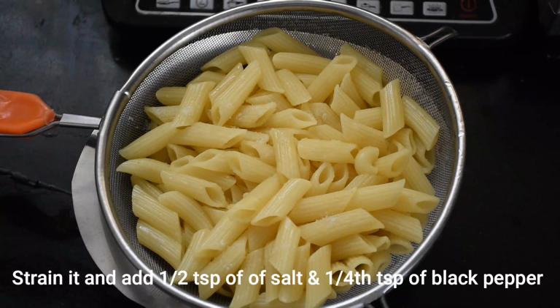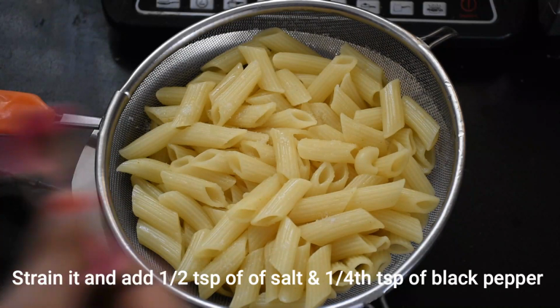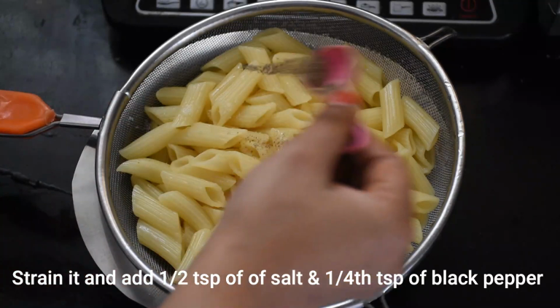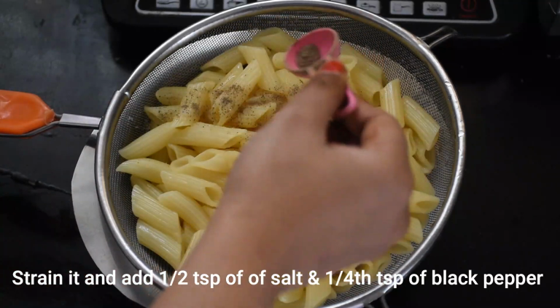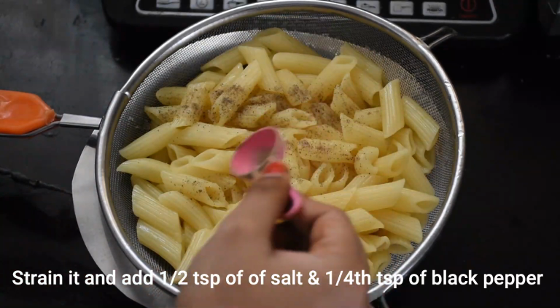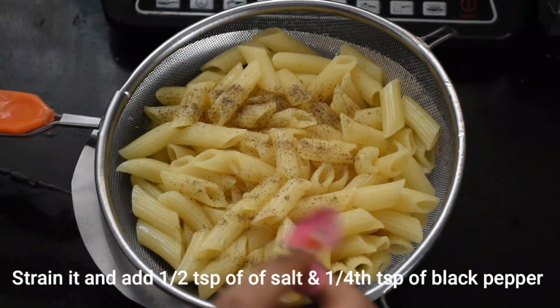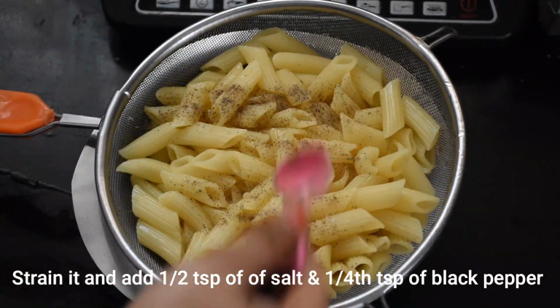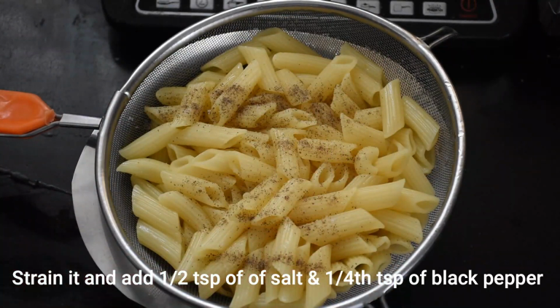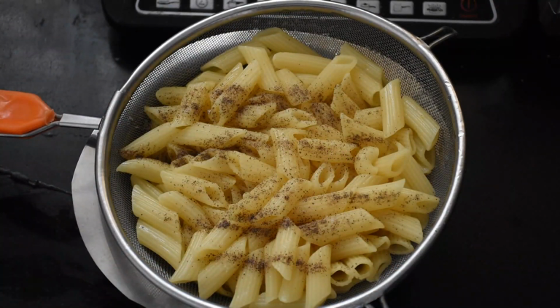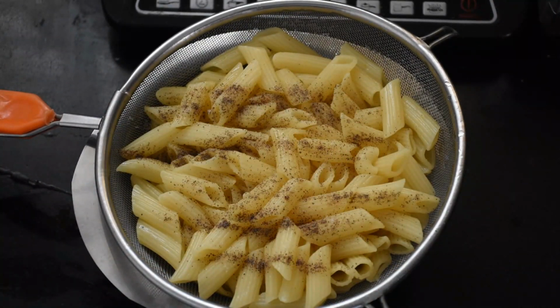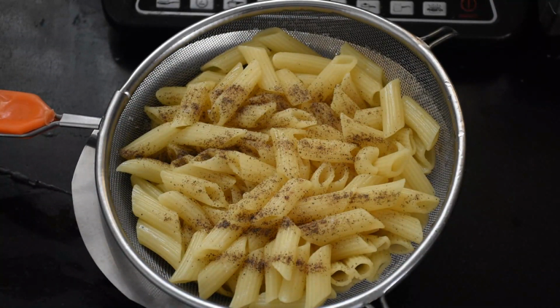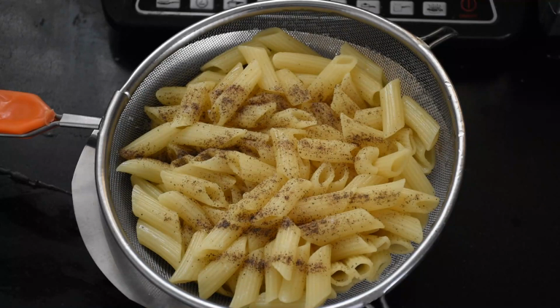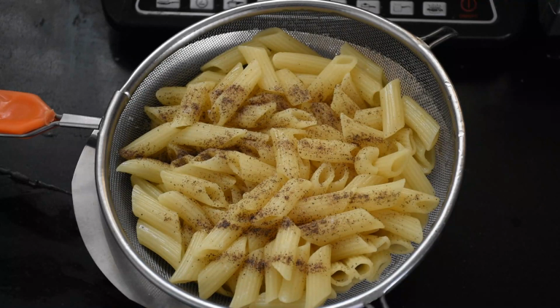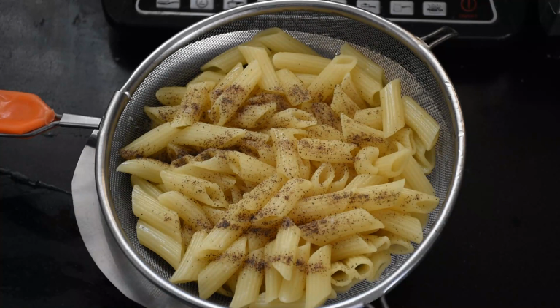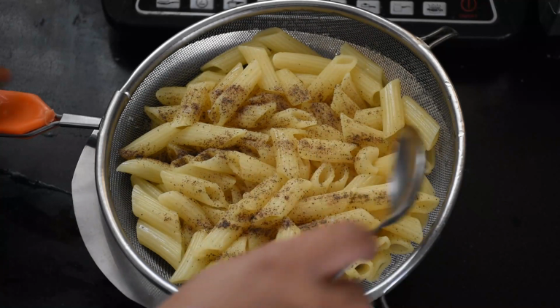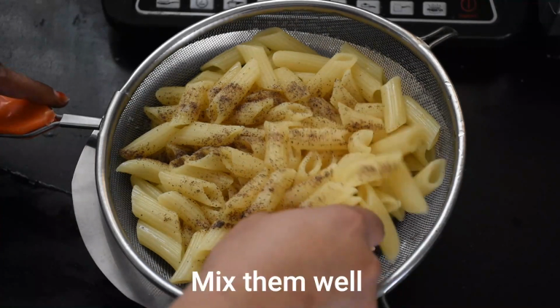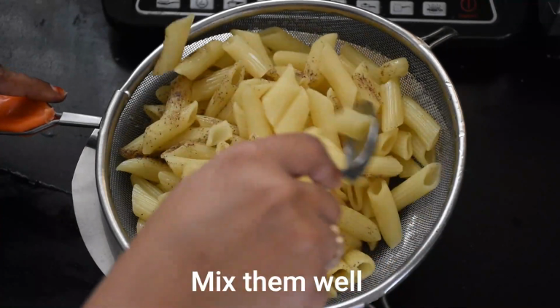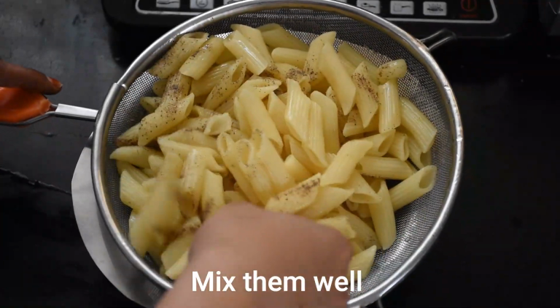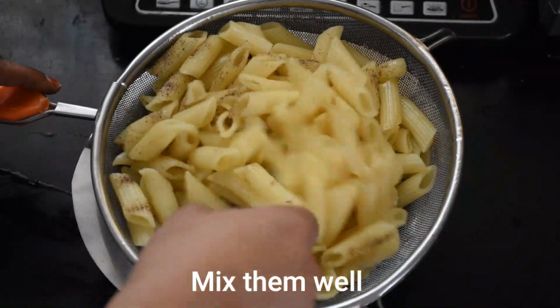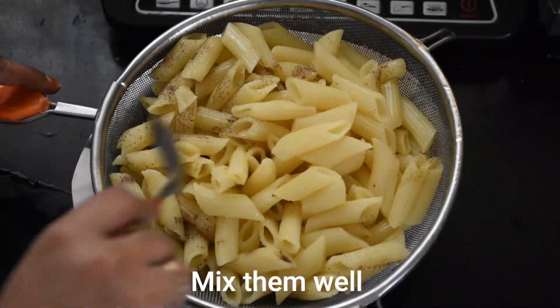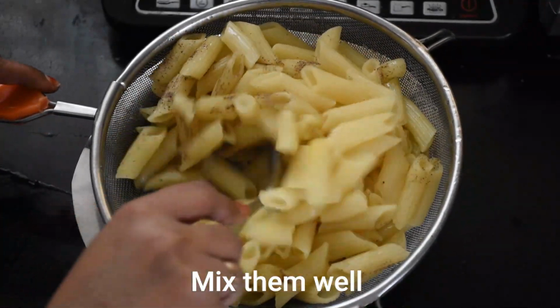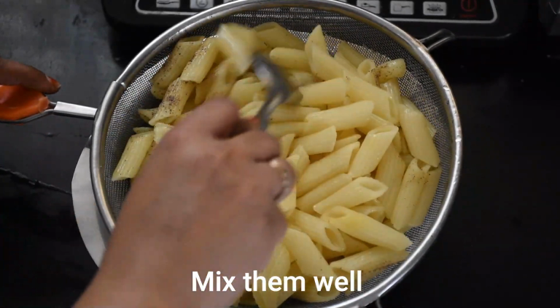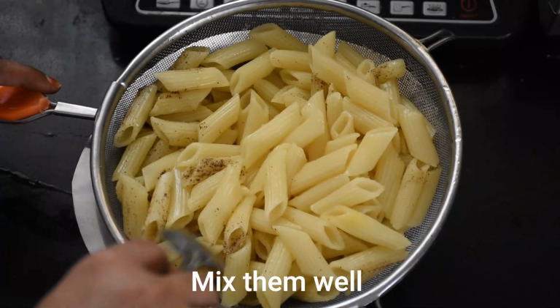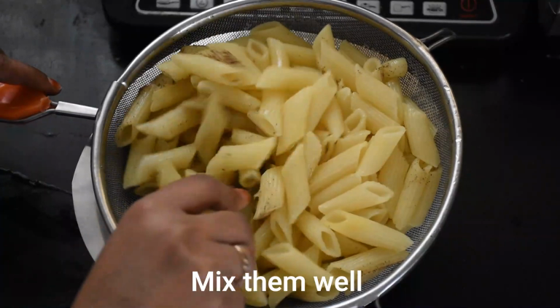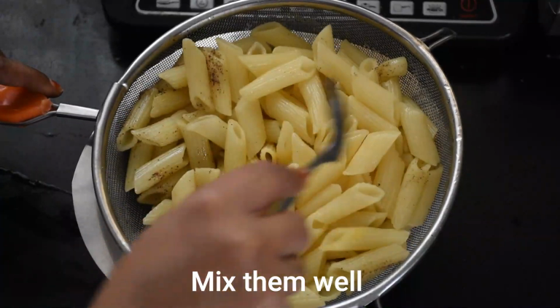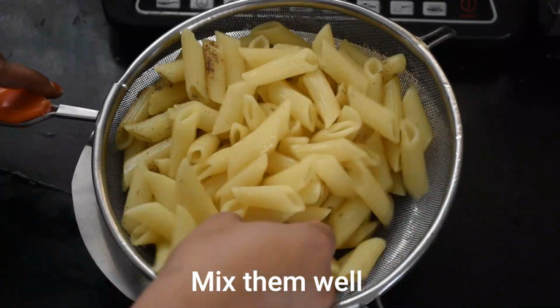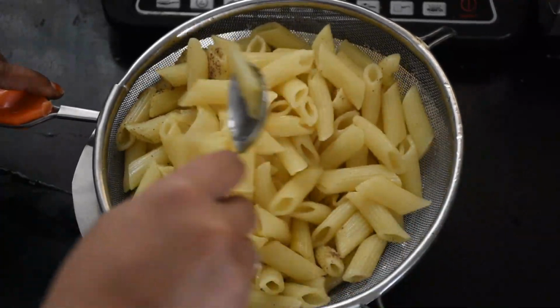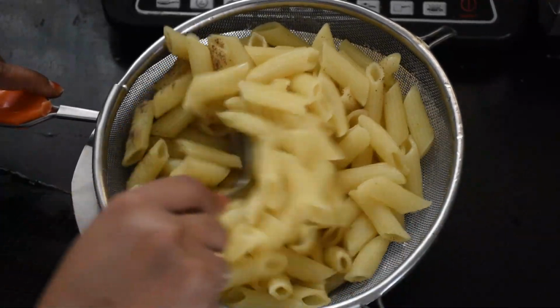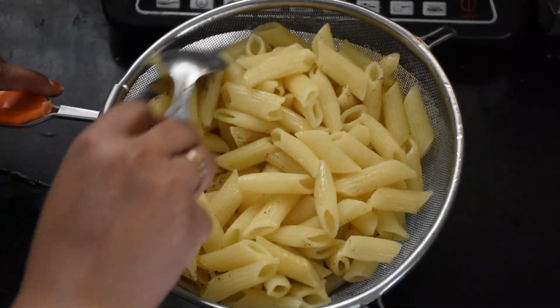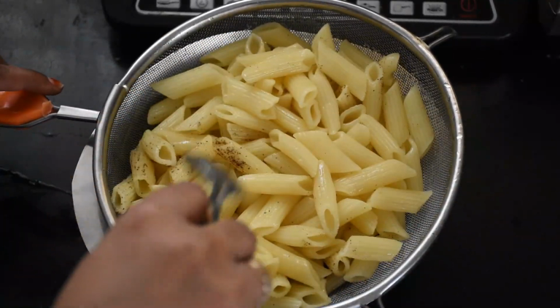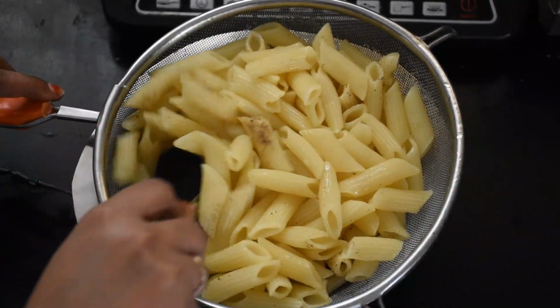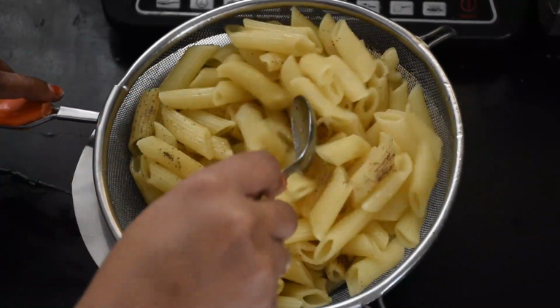And a little black pepper powder. We will mix everything well, and our ingredients are ready to do the wok.